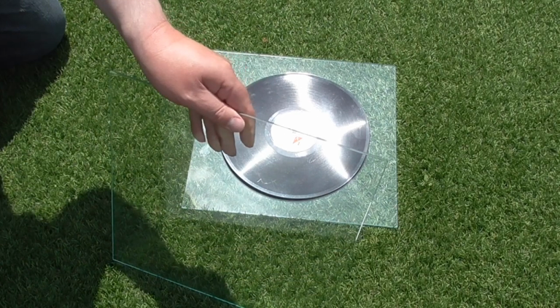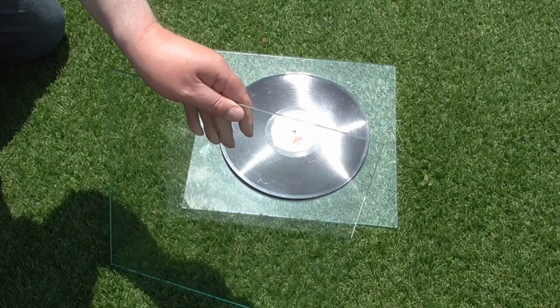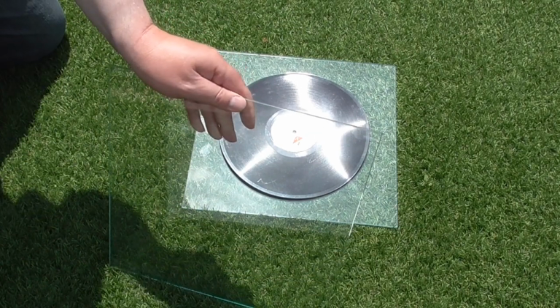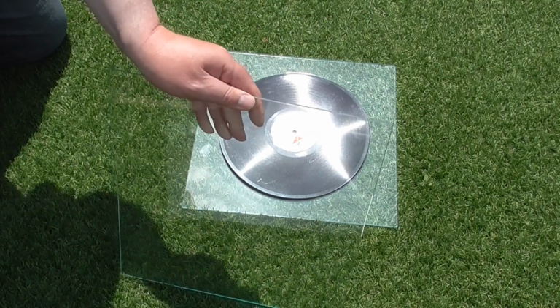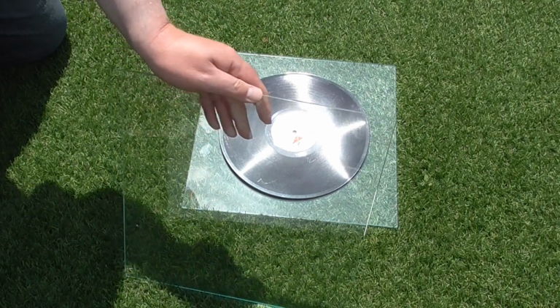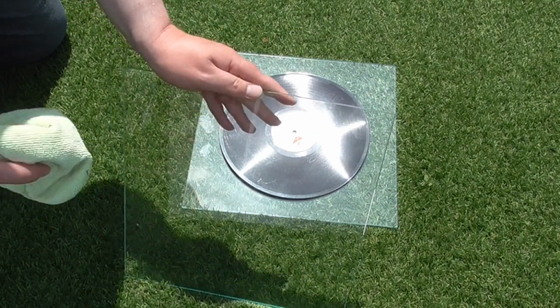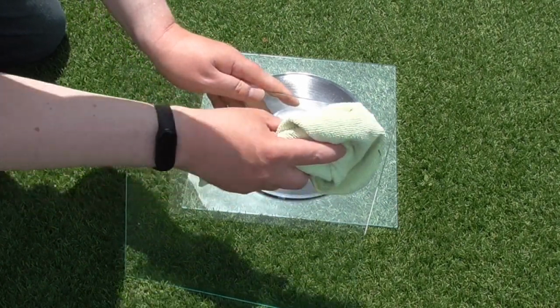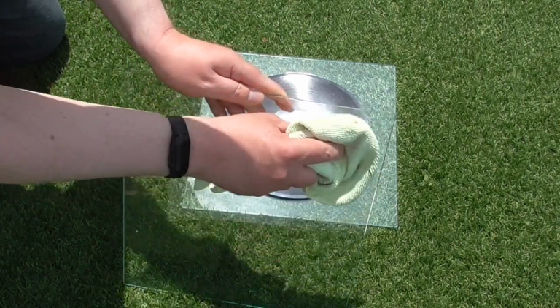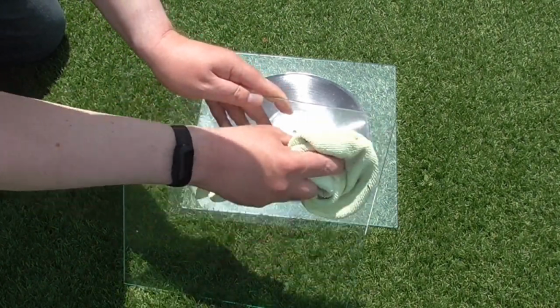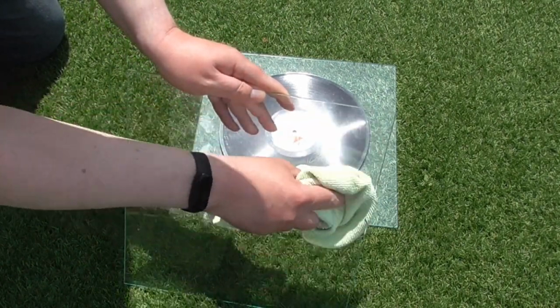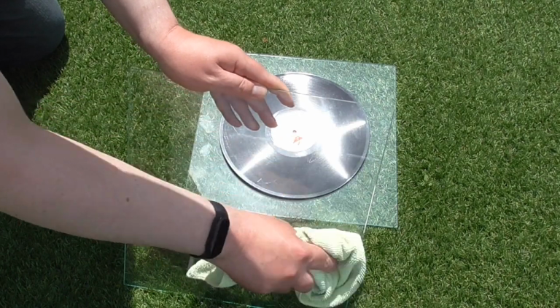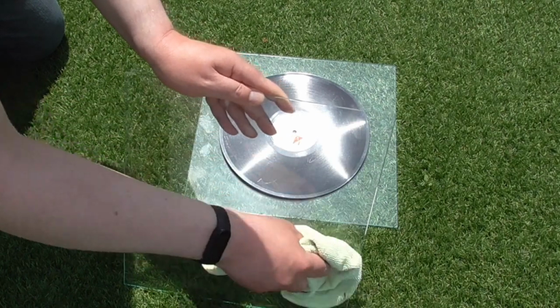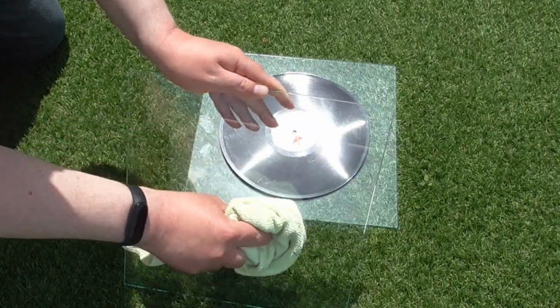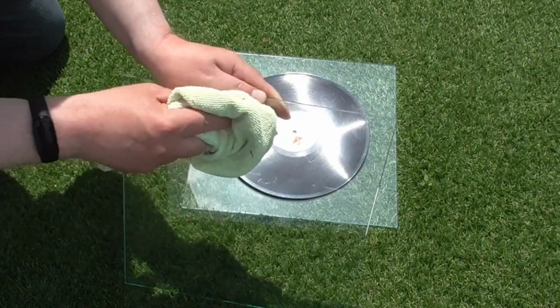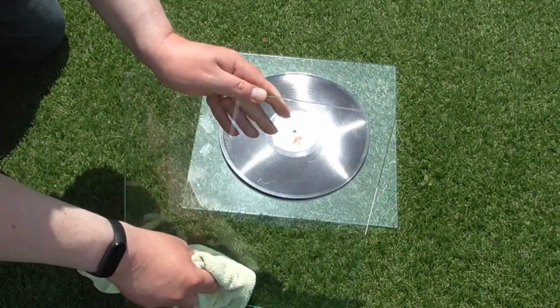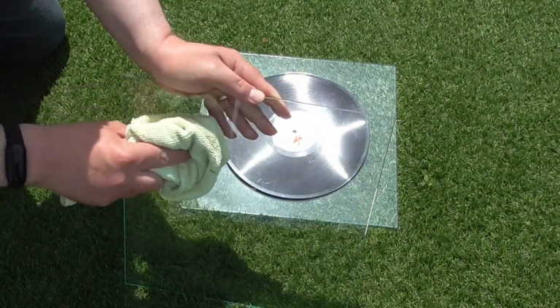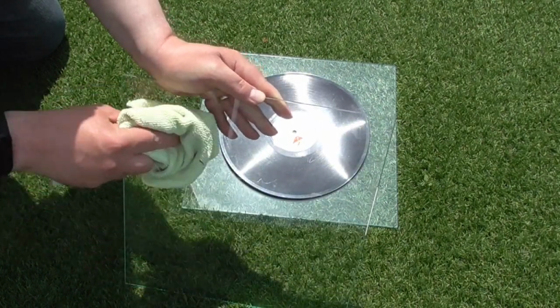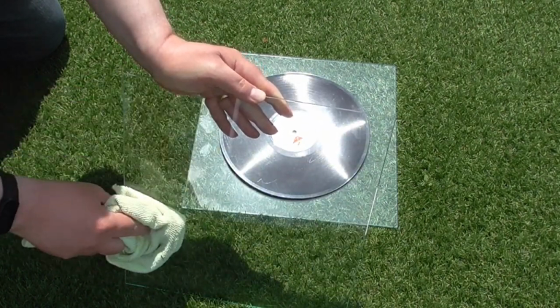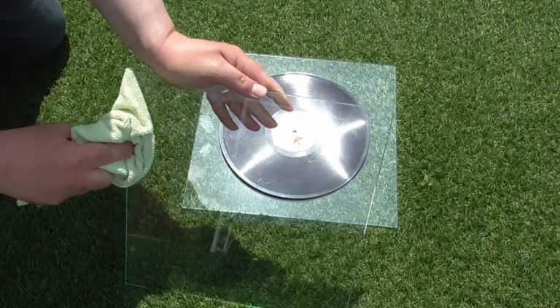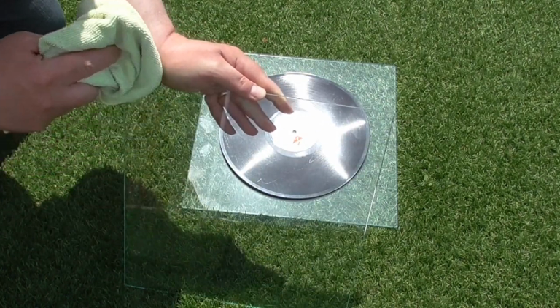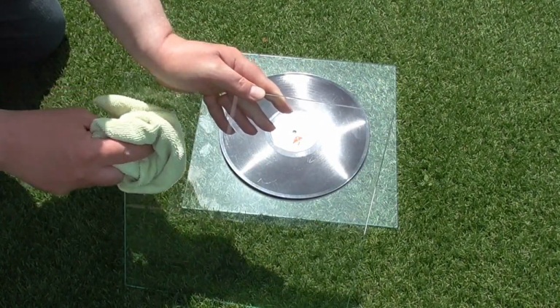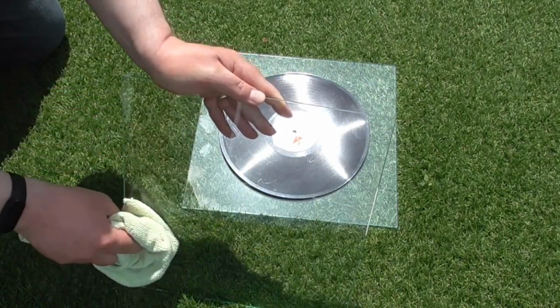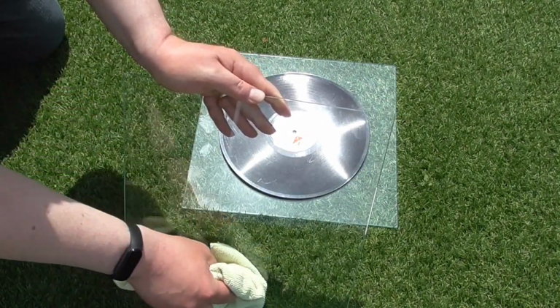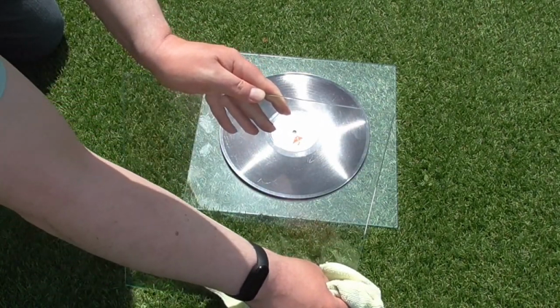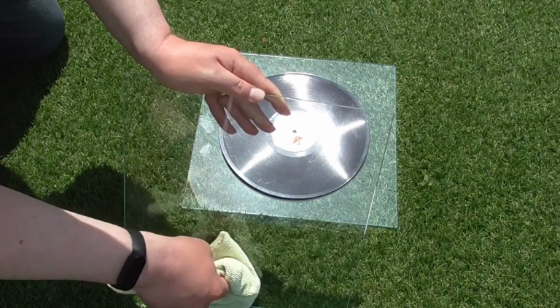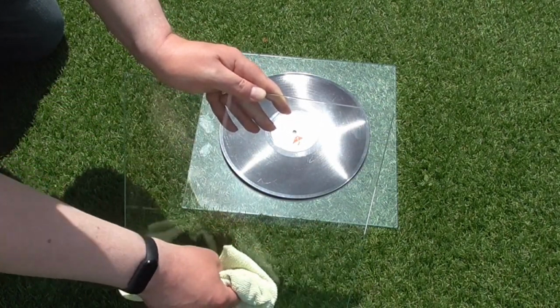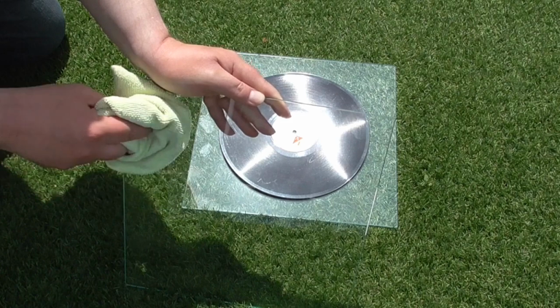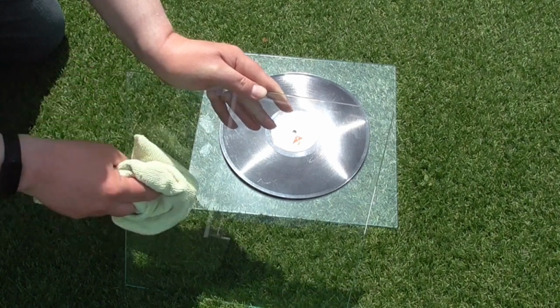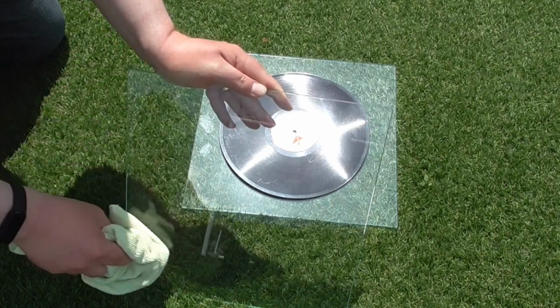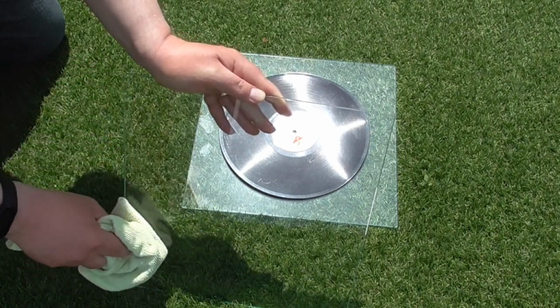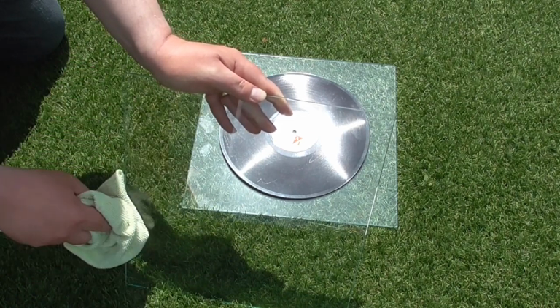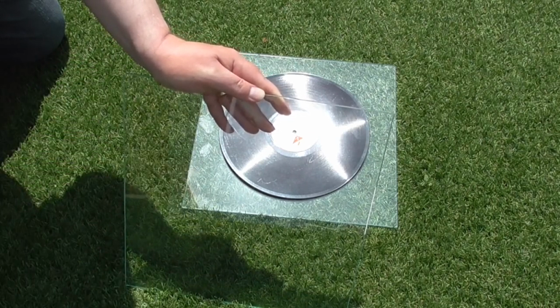For cleaning I used a microfiber cloth. I'd also previously cleaned the glass off camera too. I hoped the top sheet of glass would help keep the dust off as well.